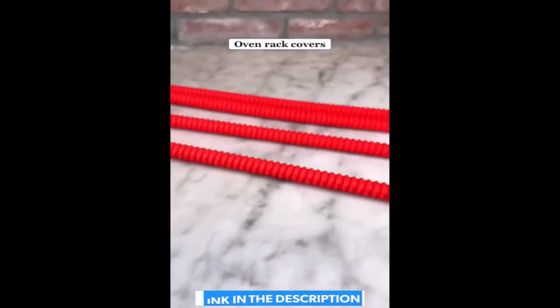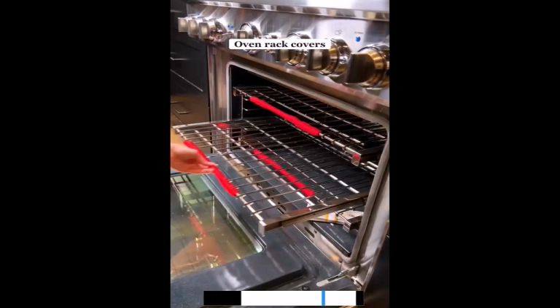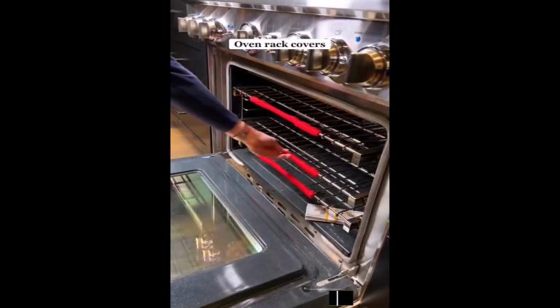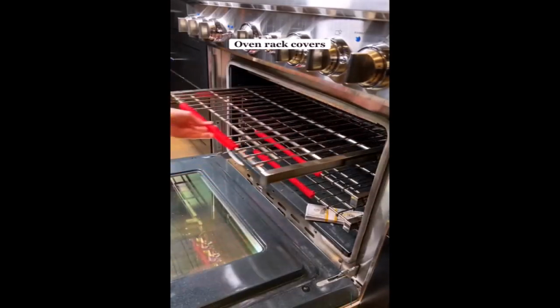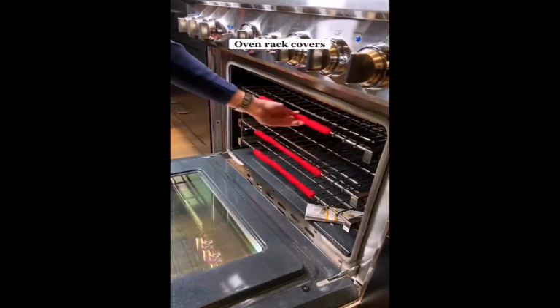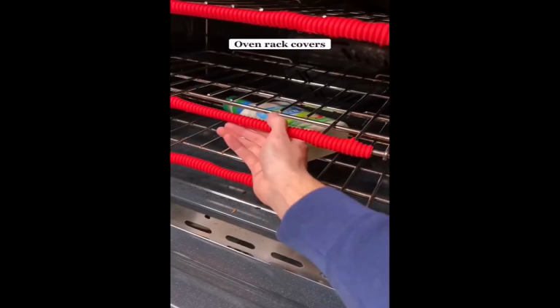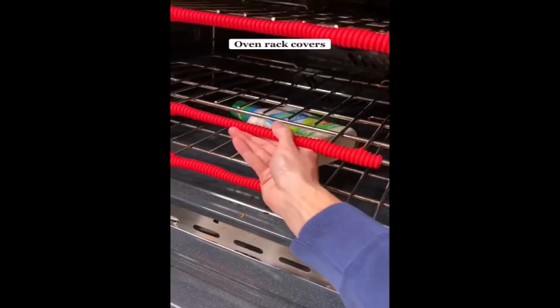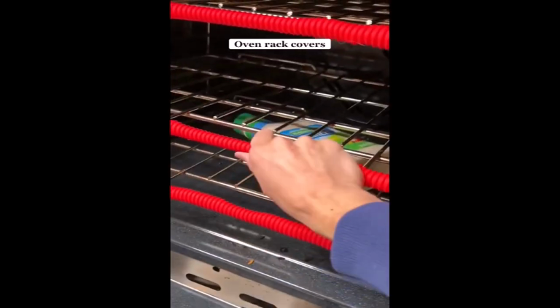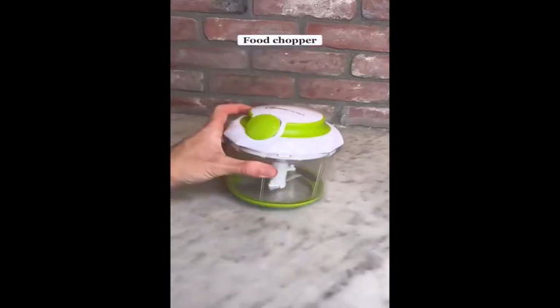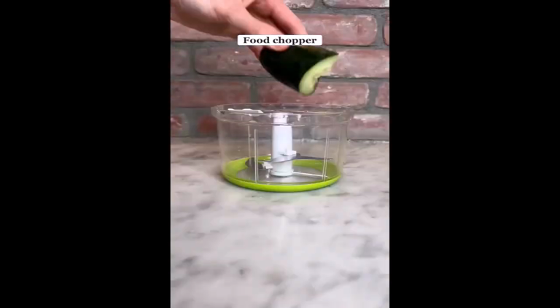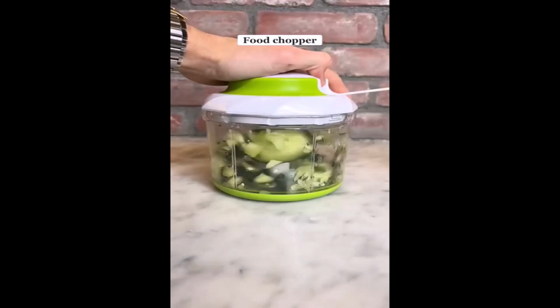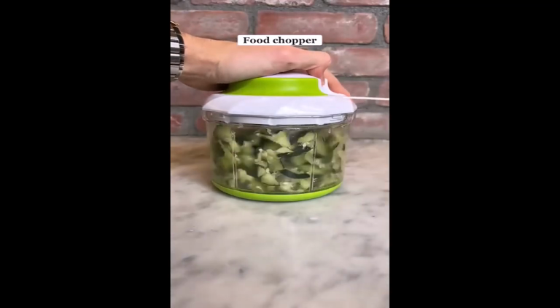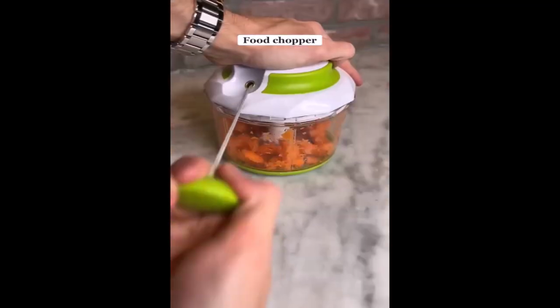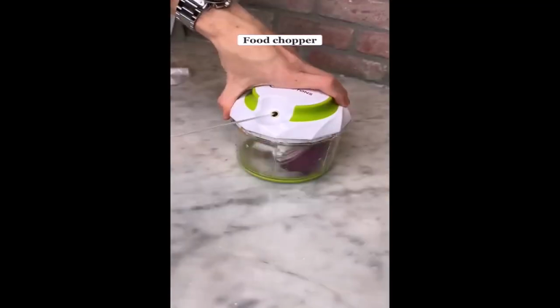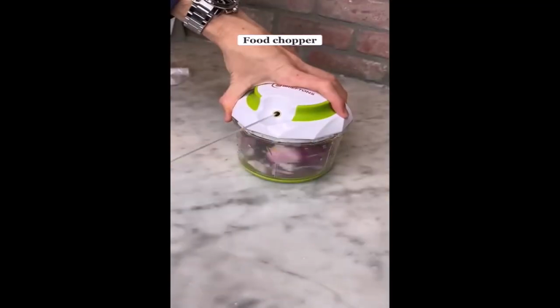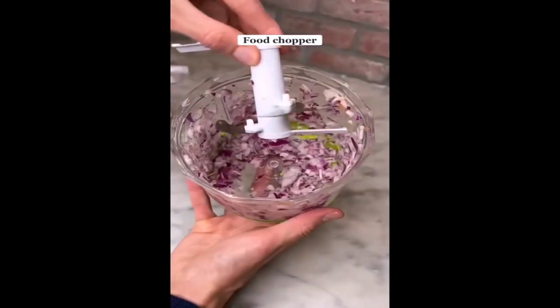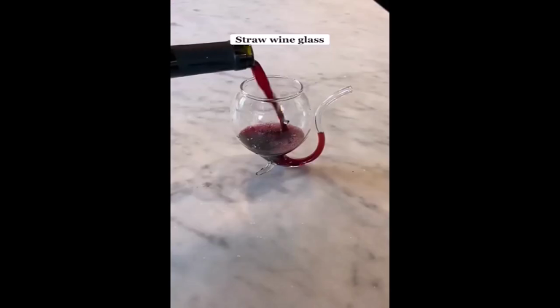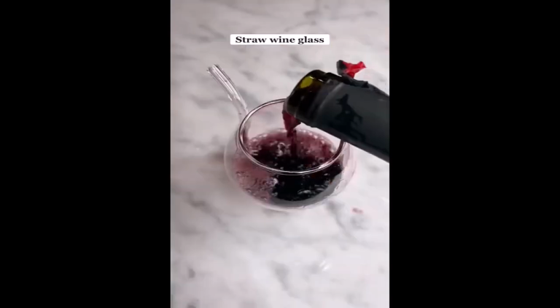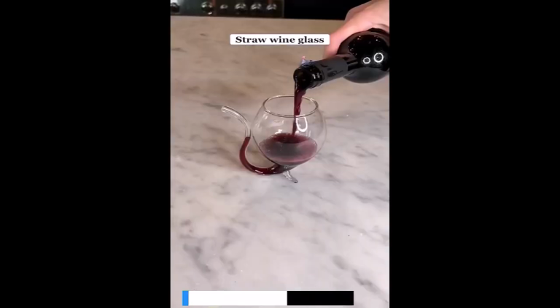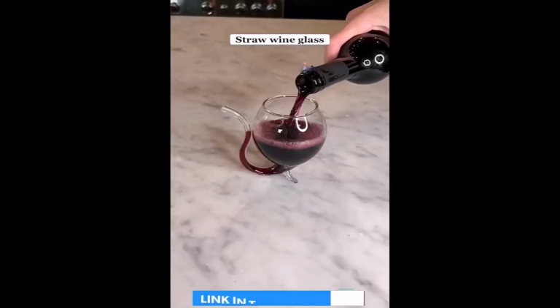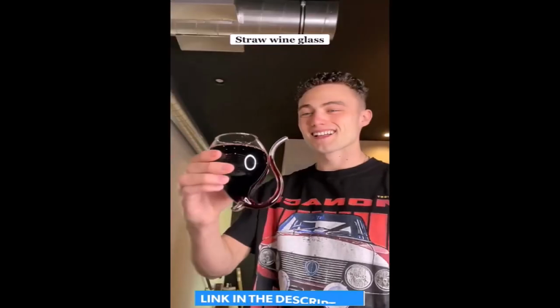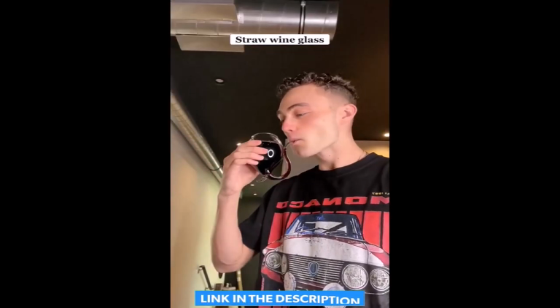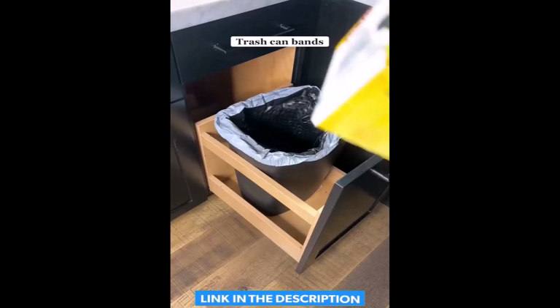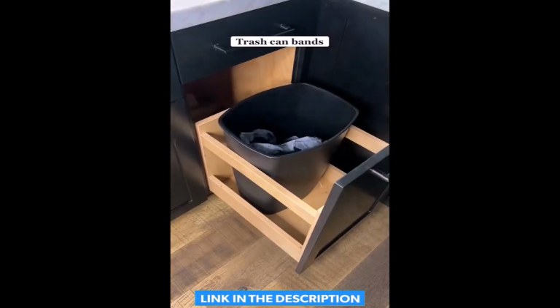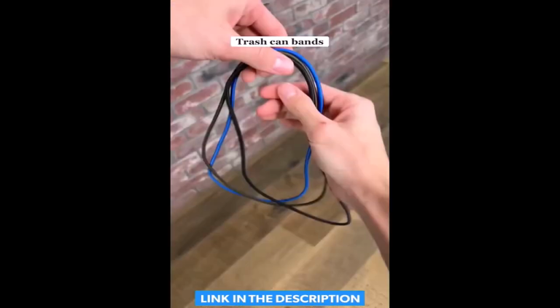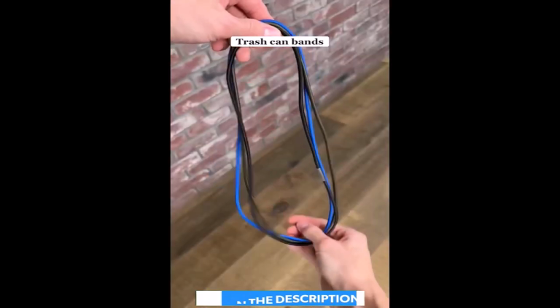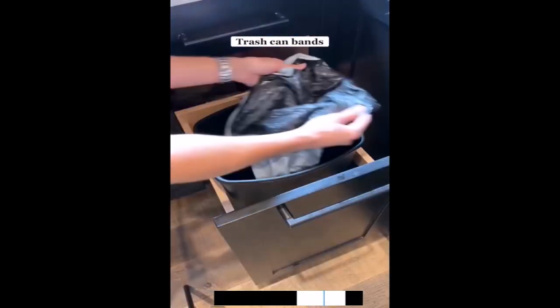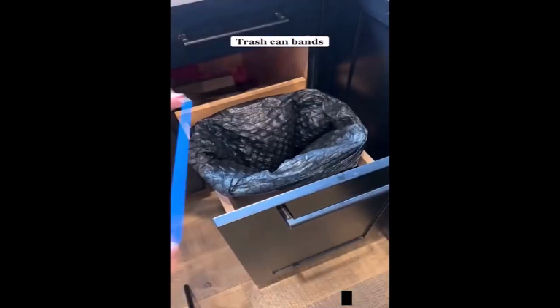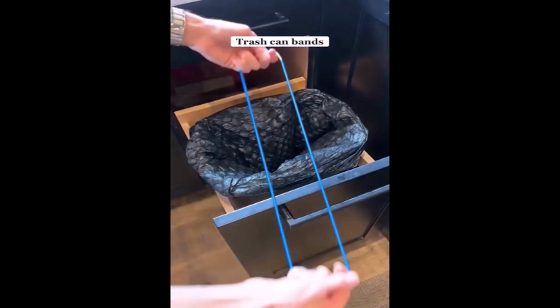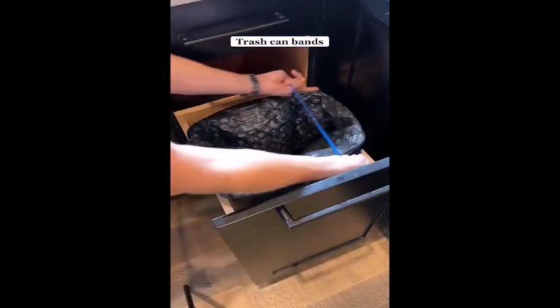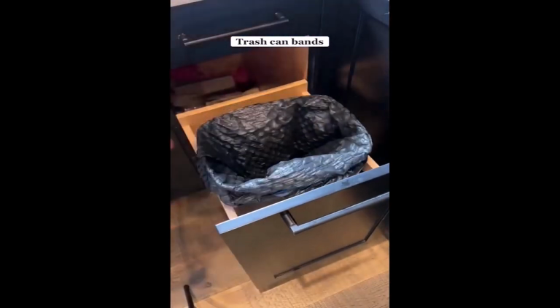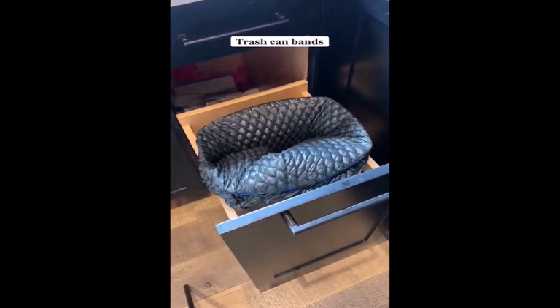These are oven rack covers, which are heat resistant so you'll never burn yourself reaching into the oven. This is a manual food chopper — all you have to do is pull on the cord and it grinds any type of food. This wine glass has a built-in straw so it's easier to drink. If your trash bags never stay in the bin, get these elastic bands which hold the bag onto the trash can.